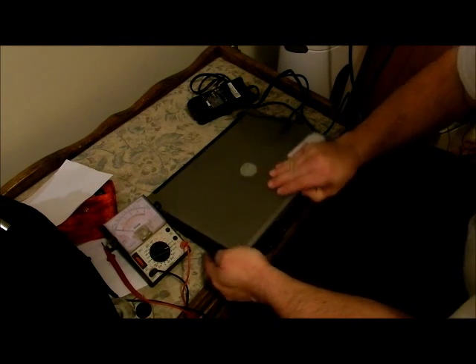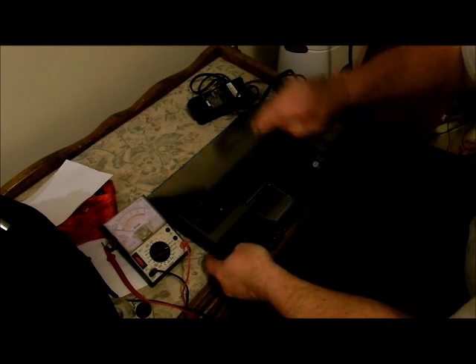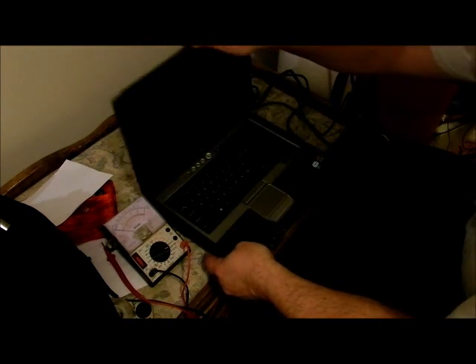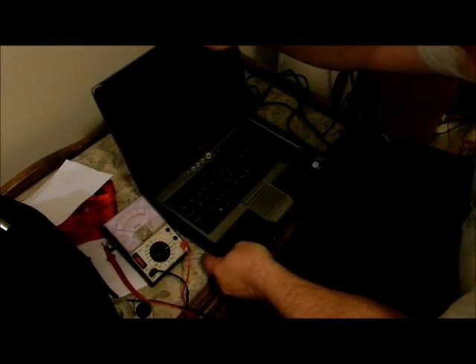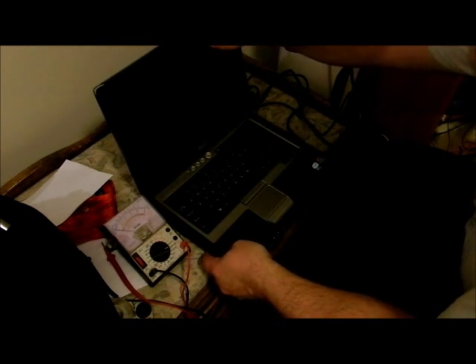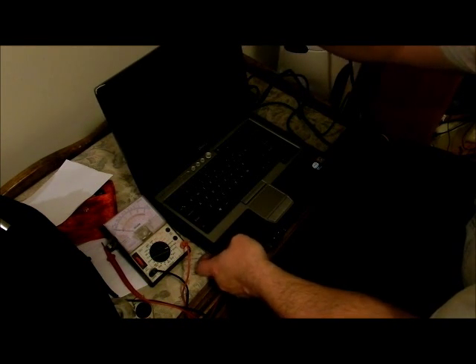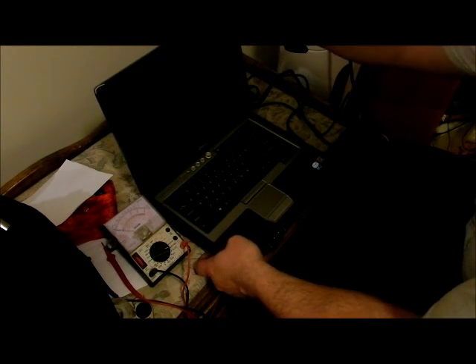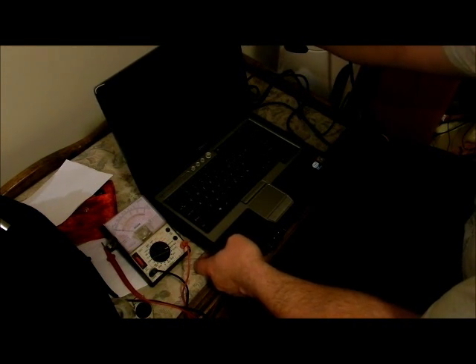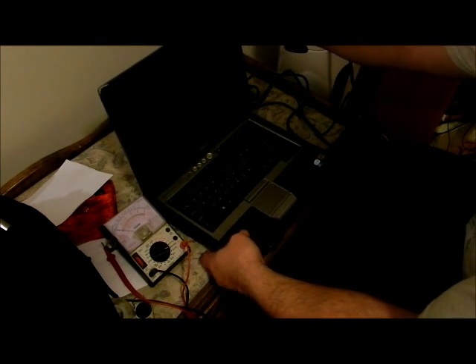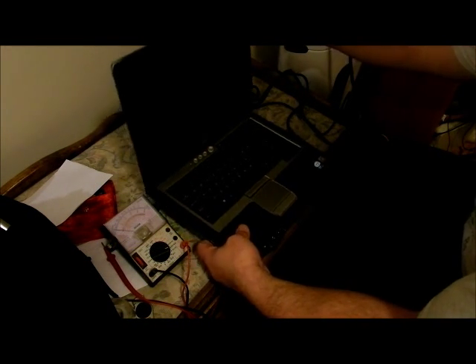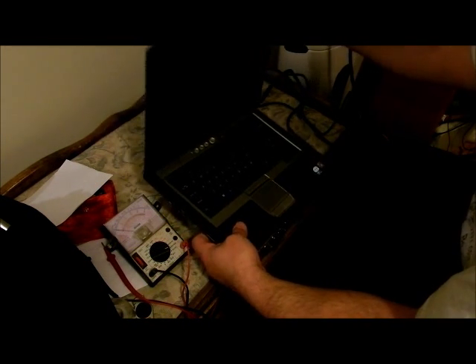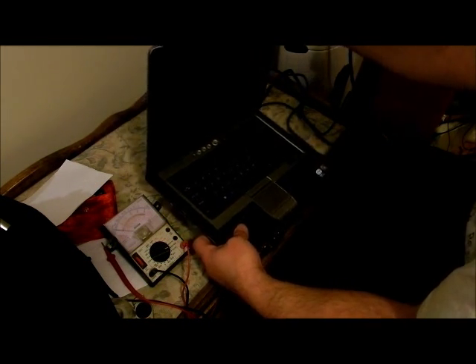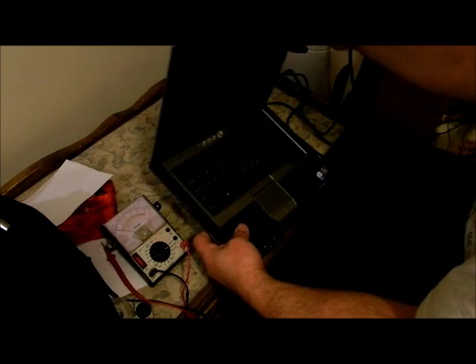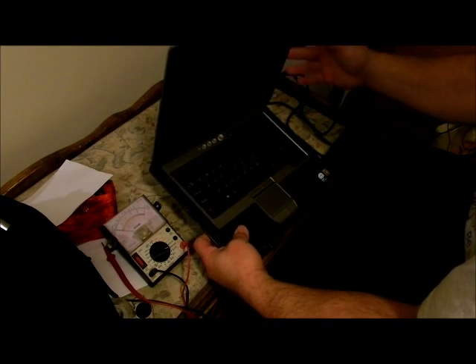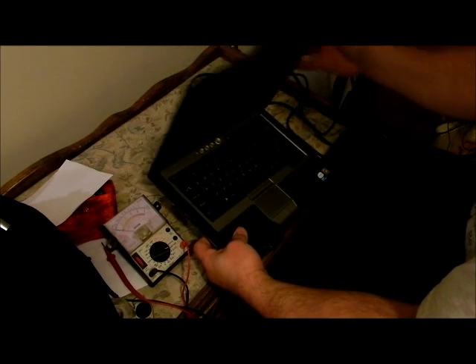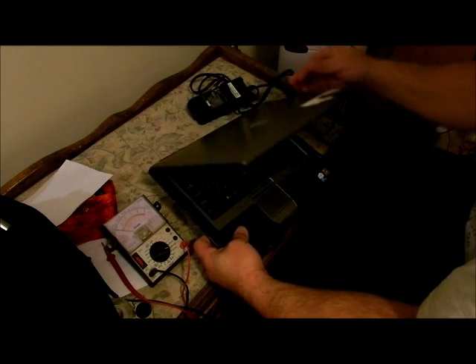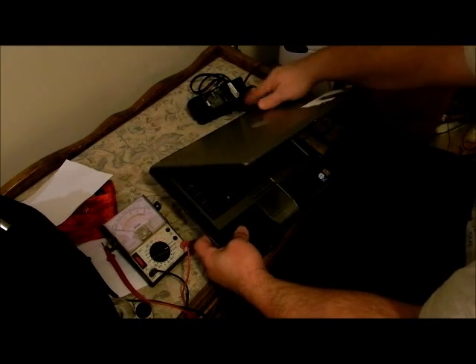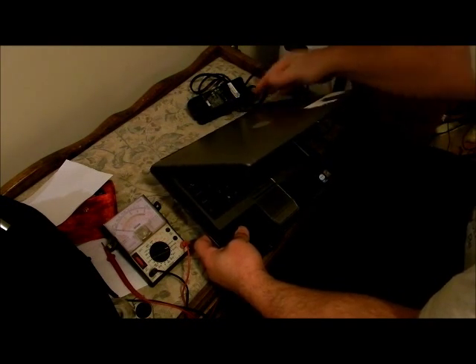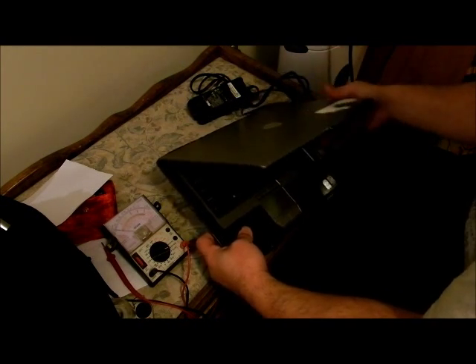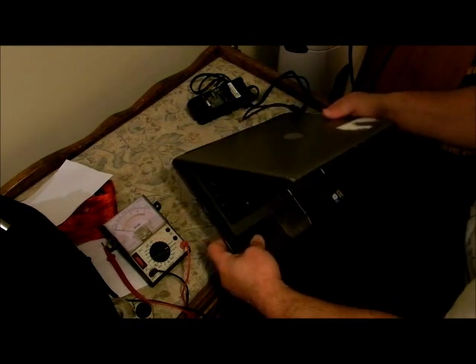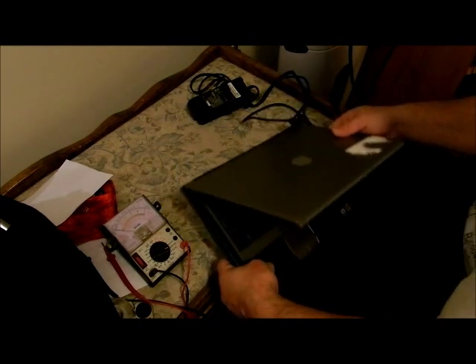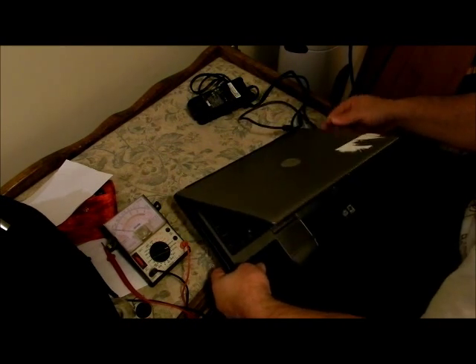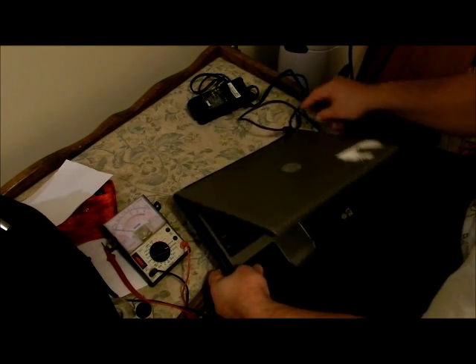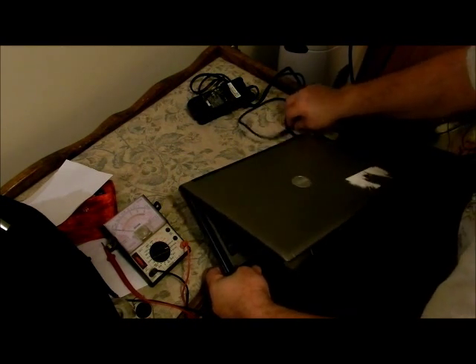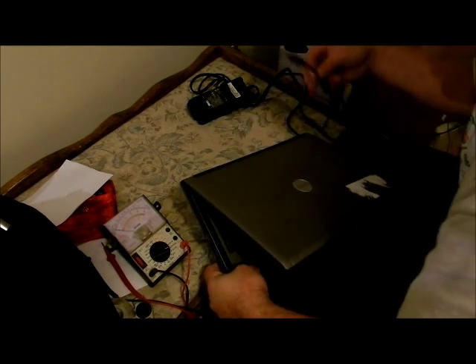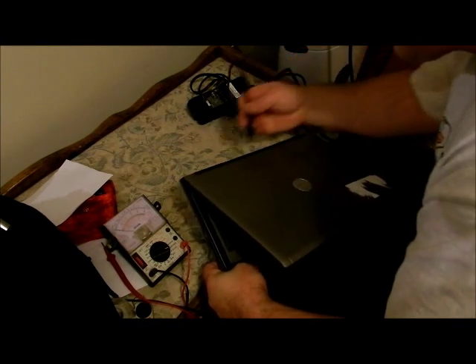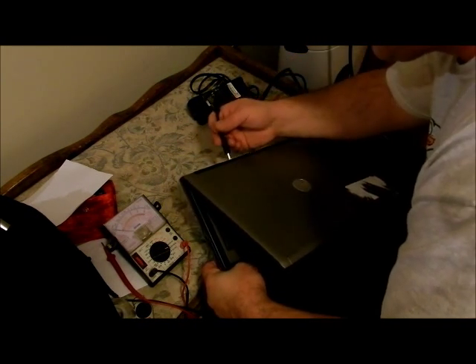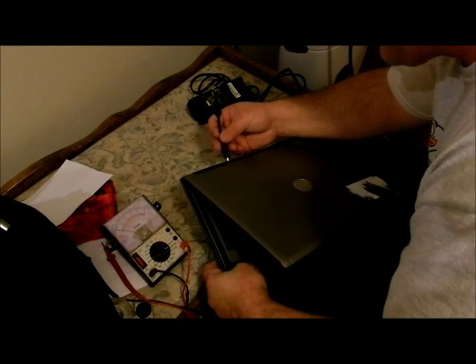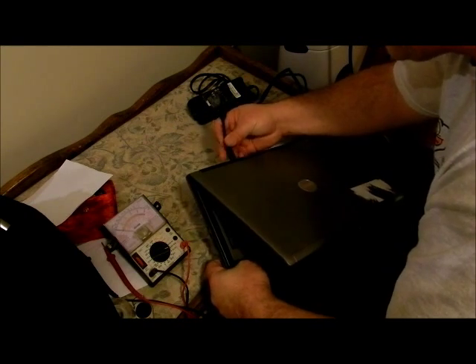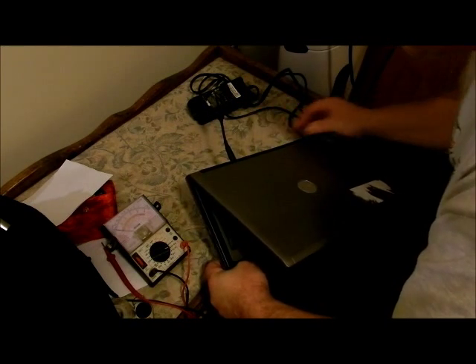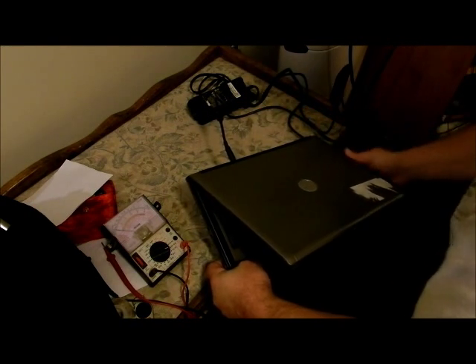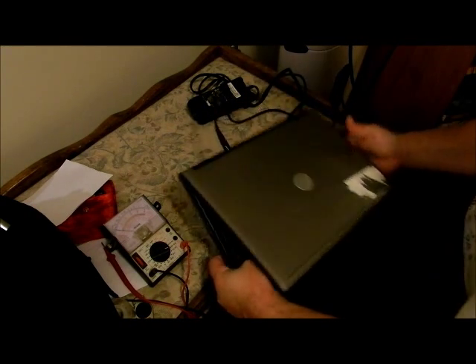I have a Dell D620, that's Latitude. The monitor is kind of broken on the side, so the customer told me. And I'm going to show you what happens on this.